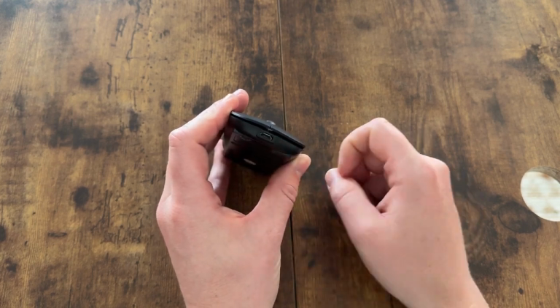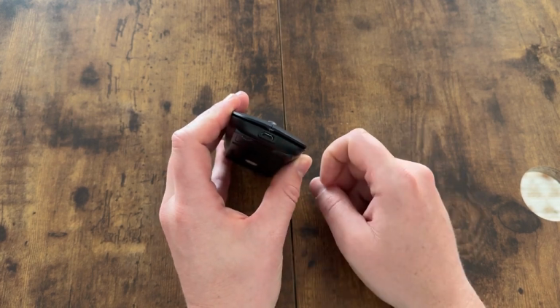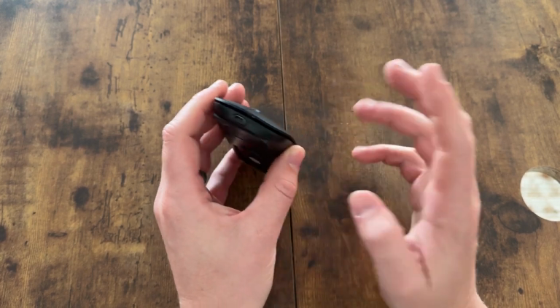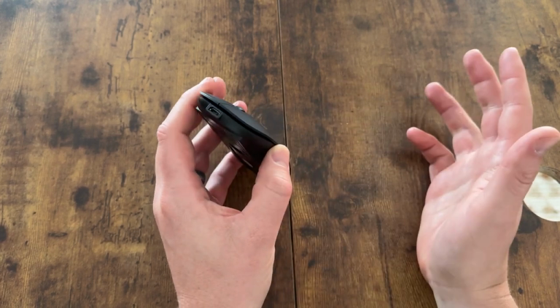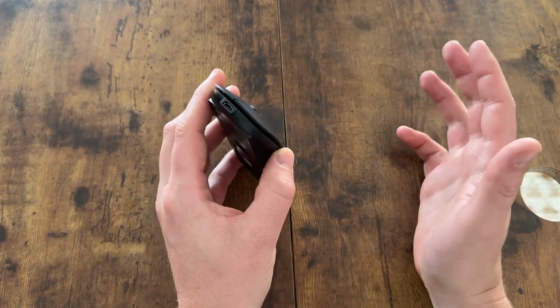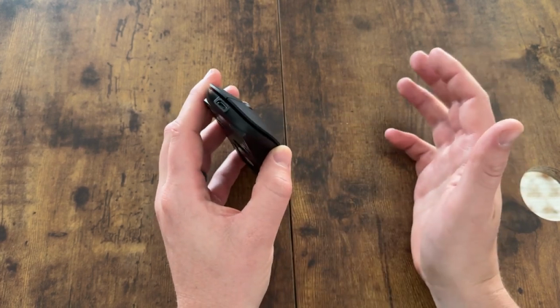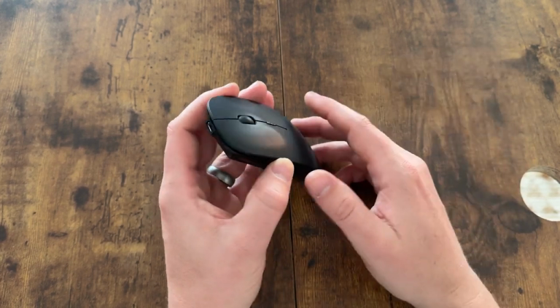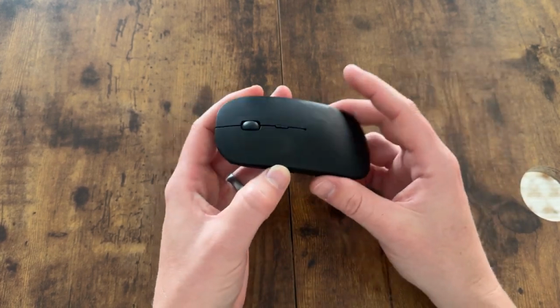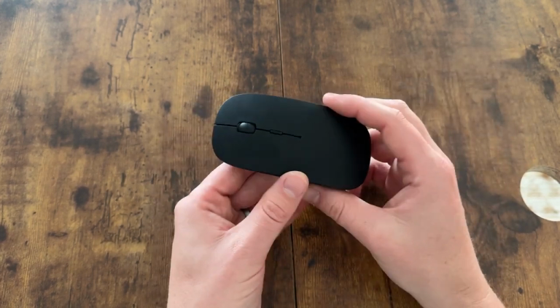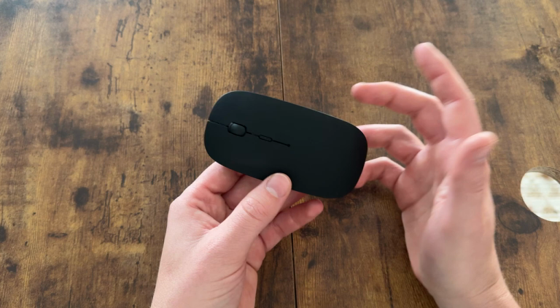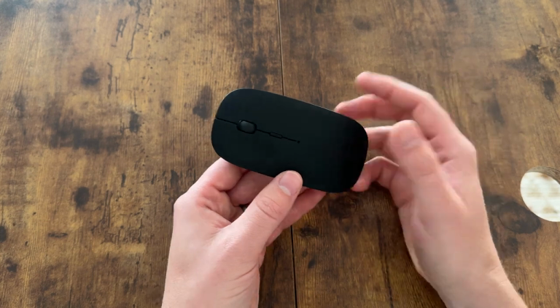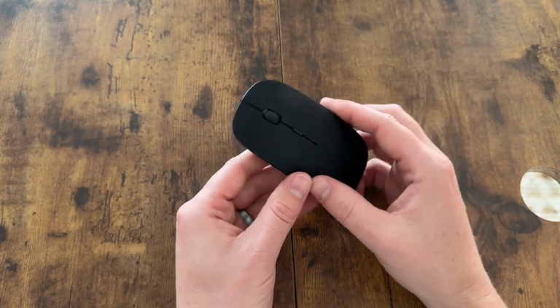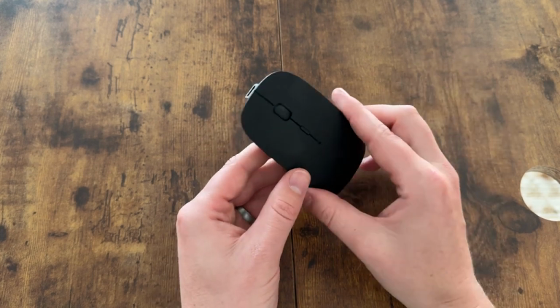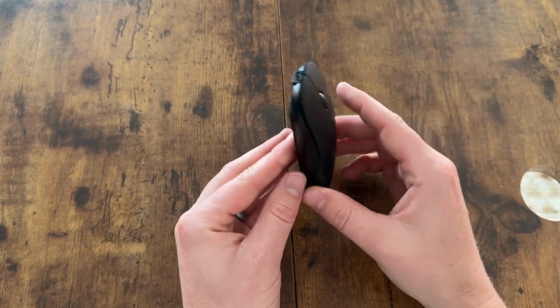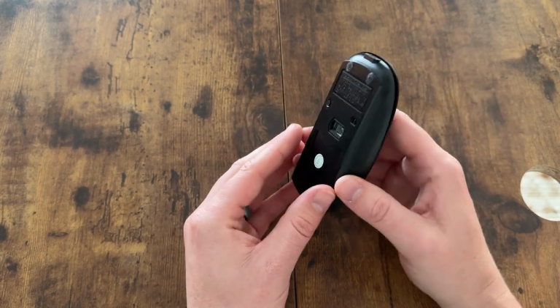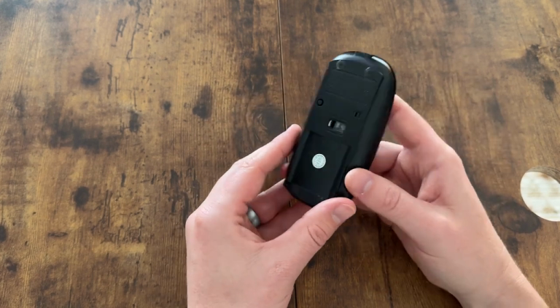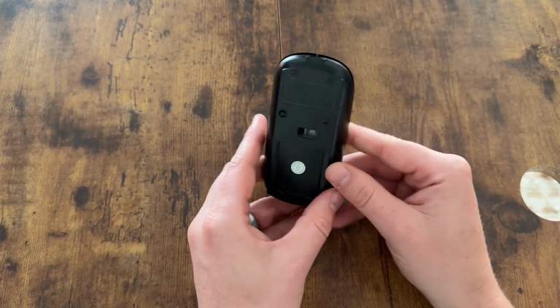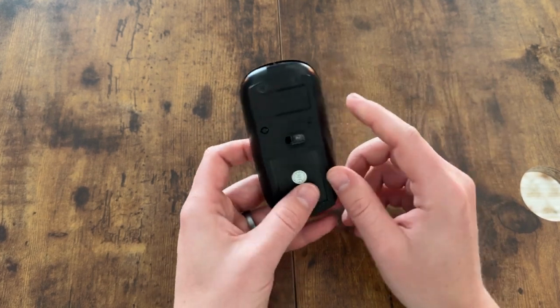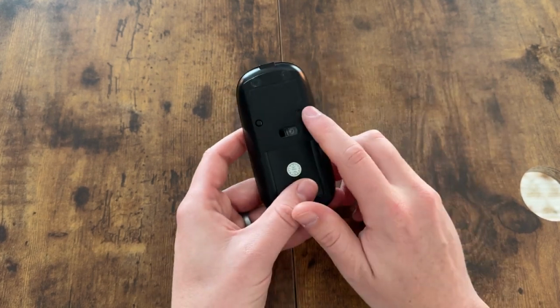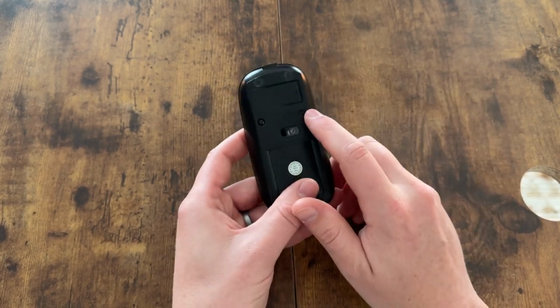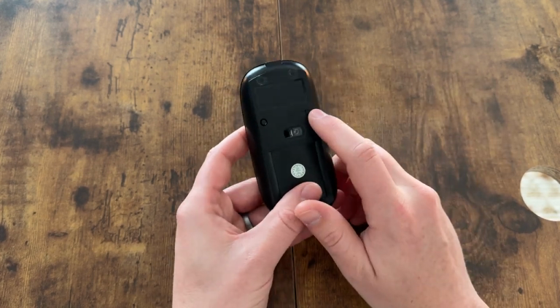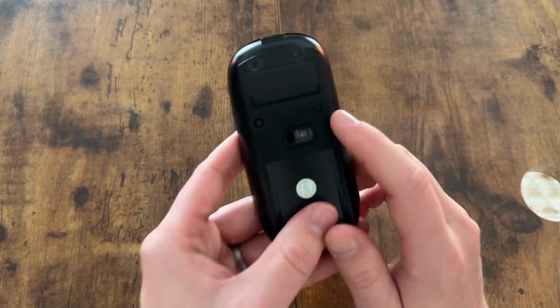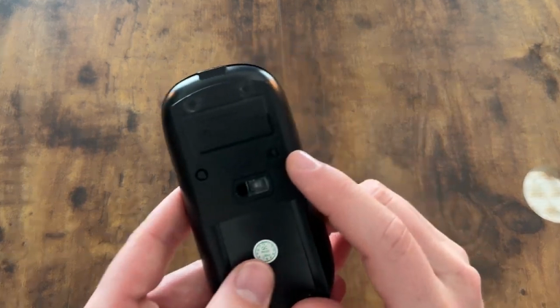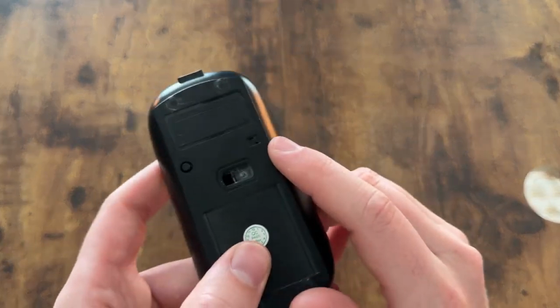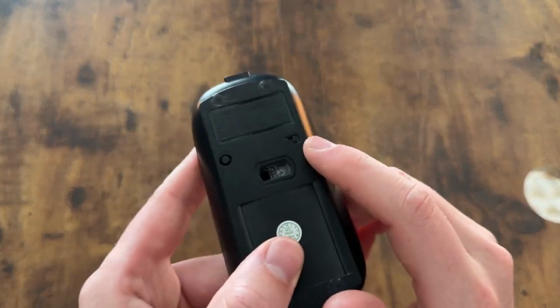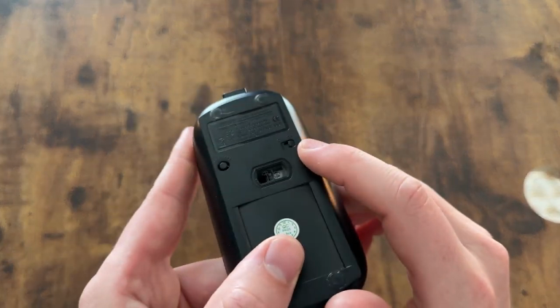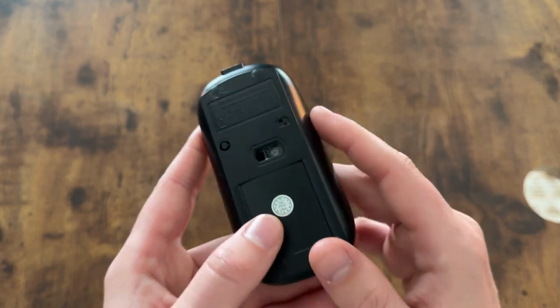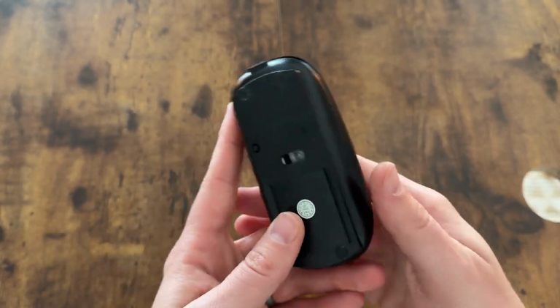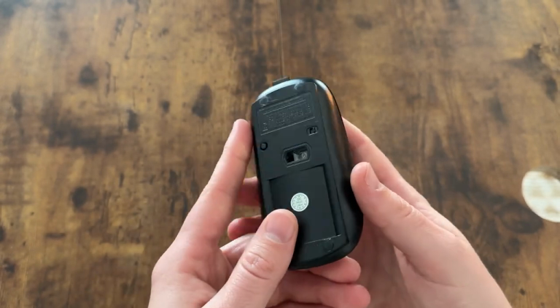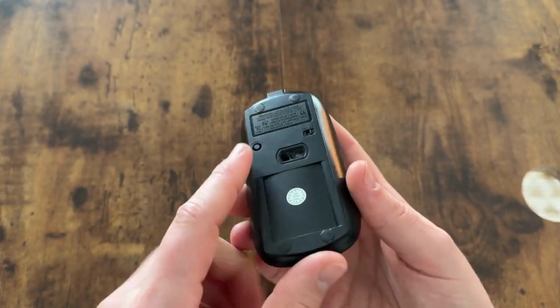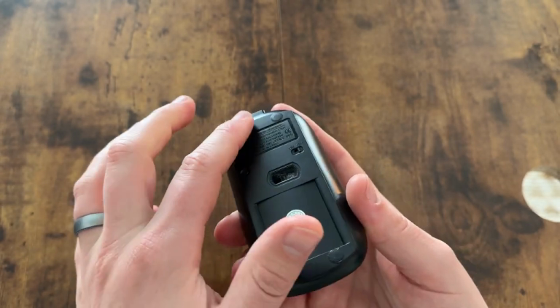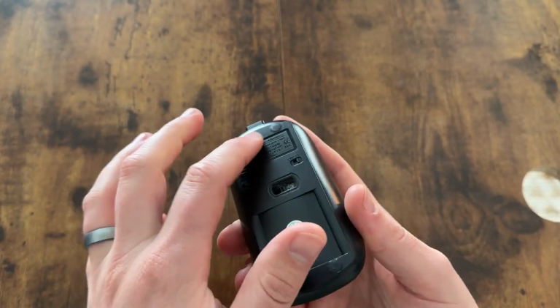The battery lasts quite a while — I'd say I could probably go a week or so before recharging it. It also has an on/off button right here on the bottom.